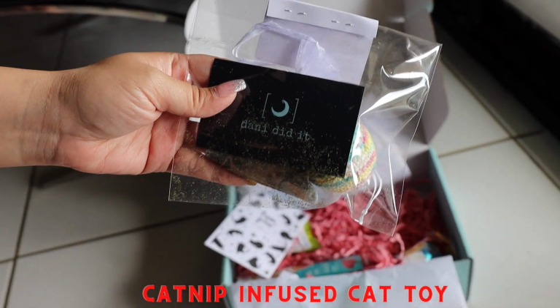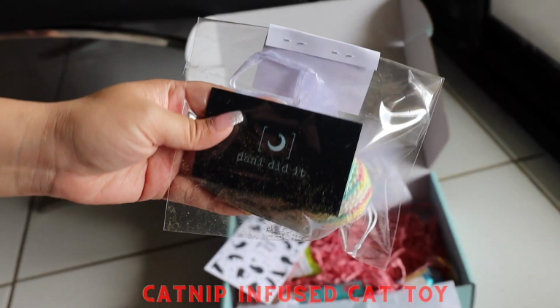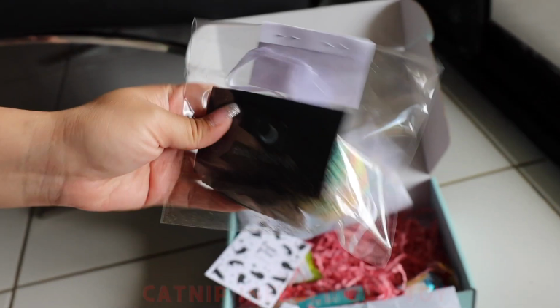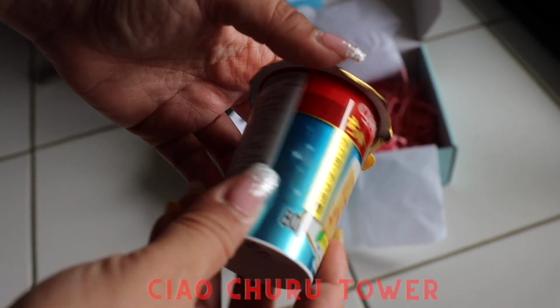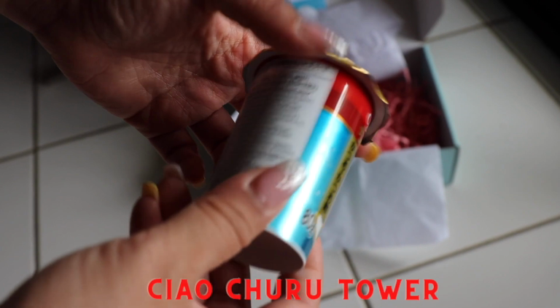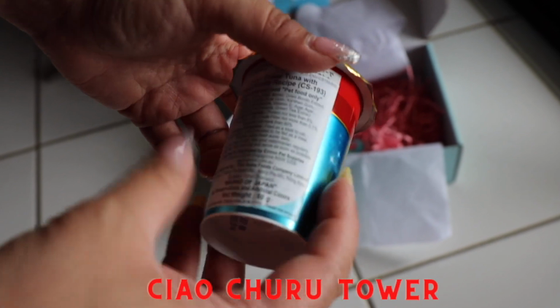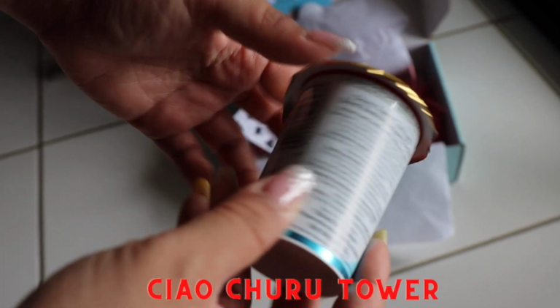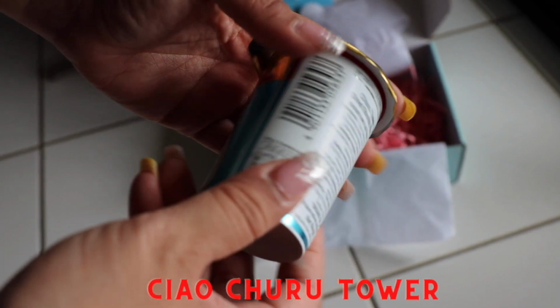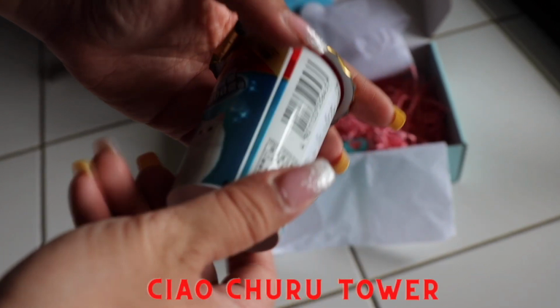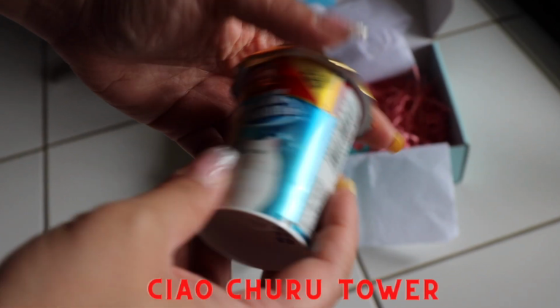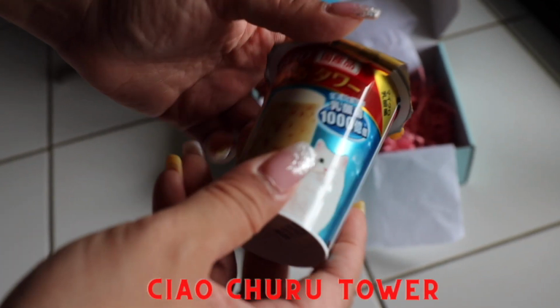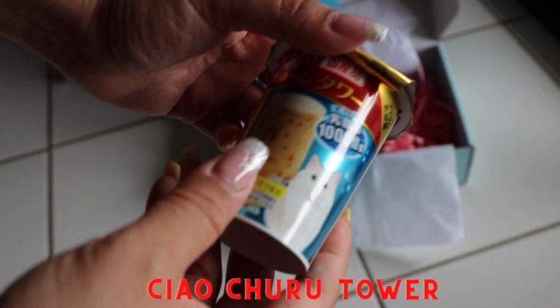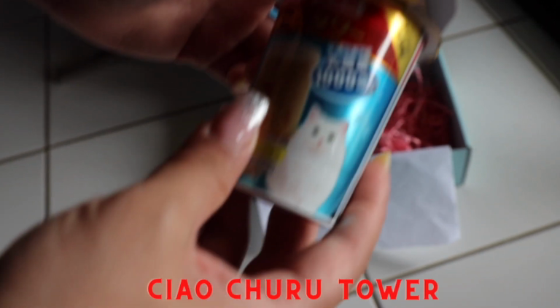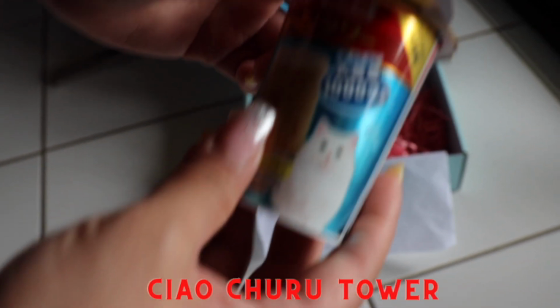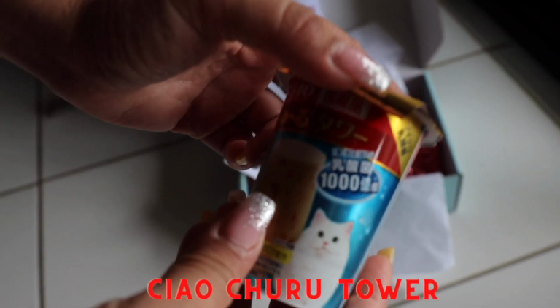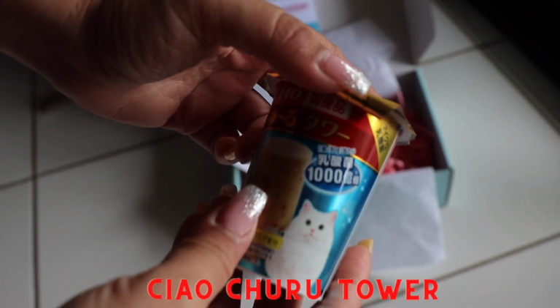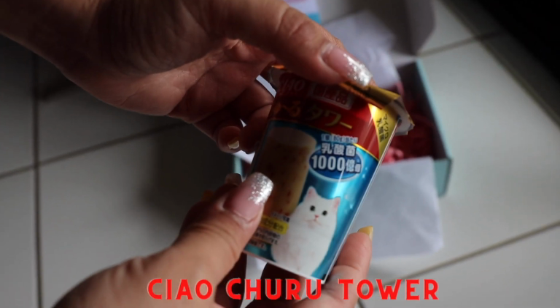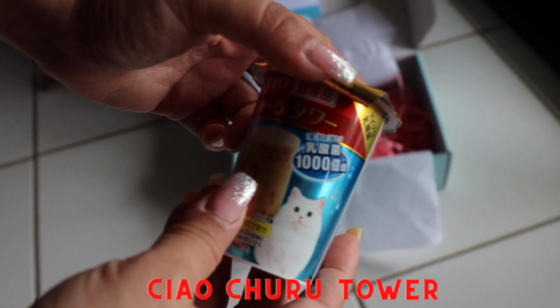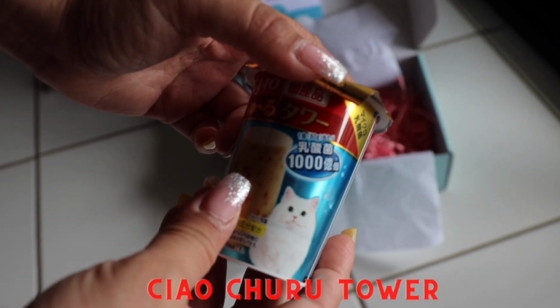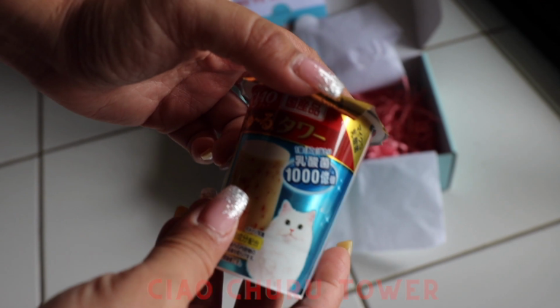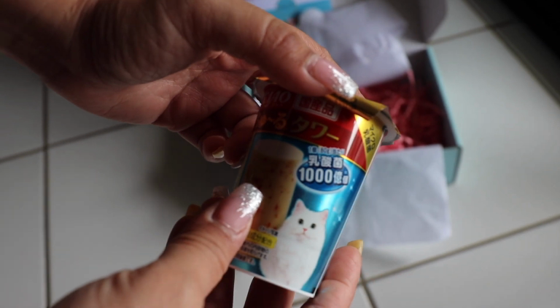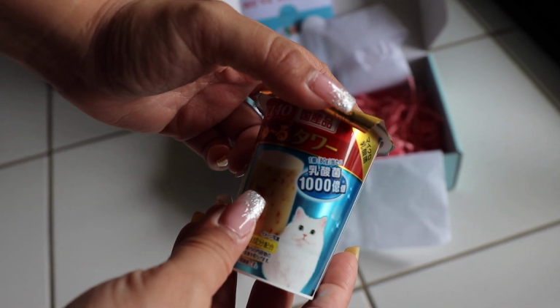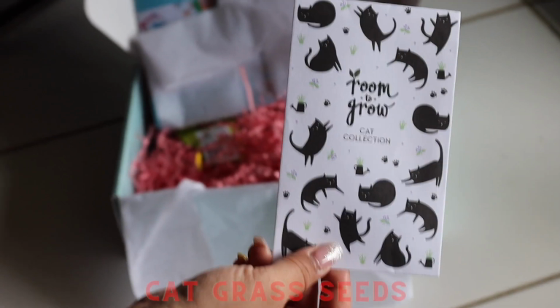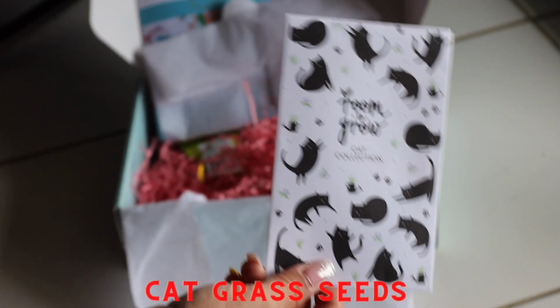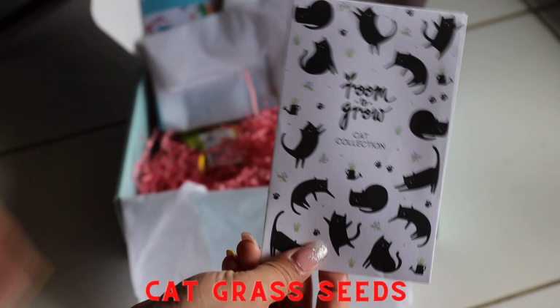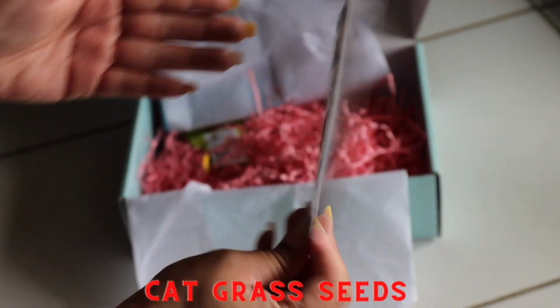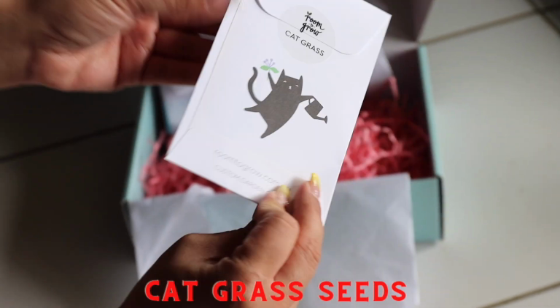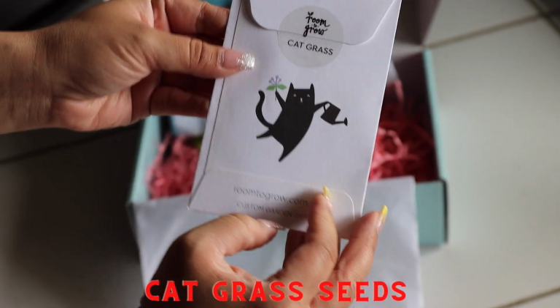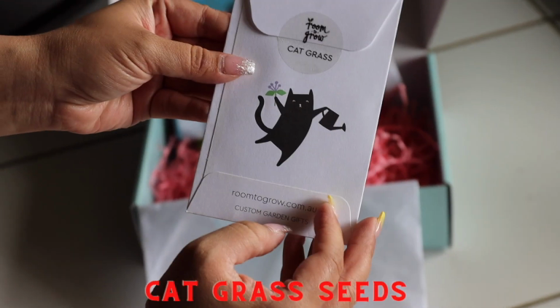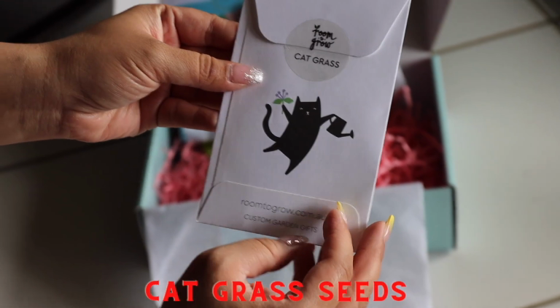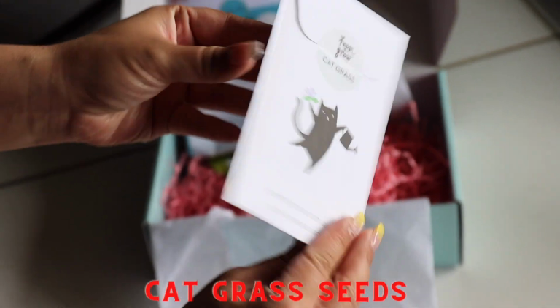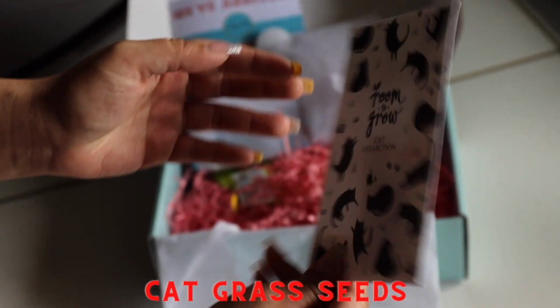The sixth item is some more cat food. But the very next cool item is some cat grass seeds from womb to grow. Isn't that cute?